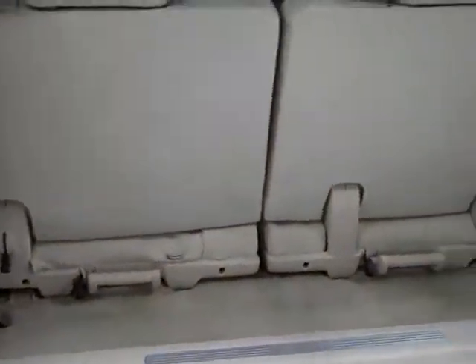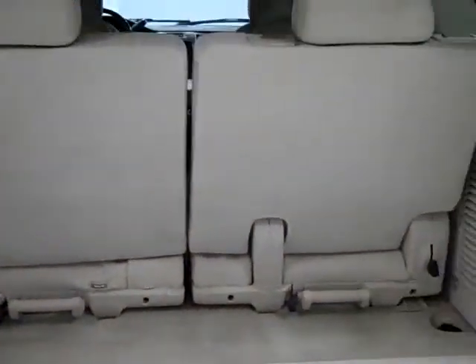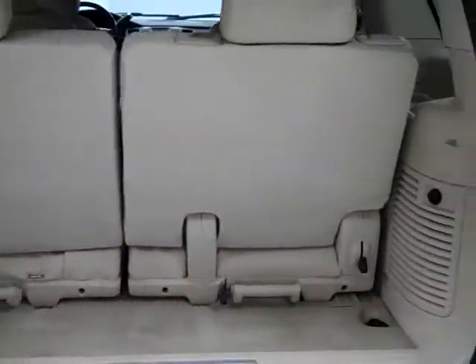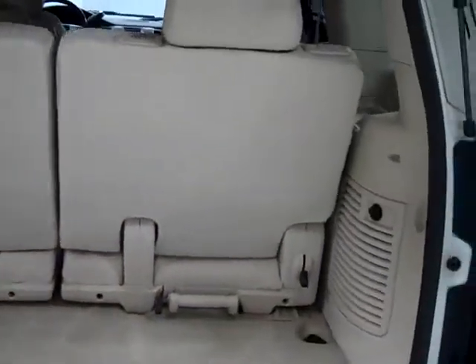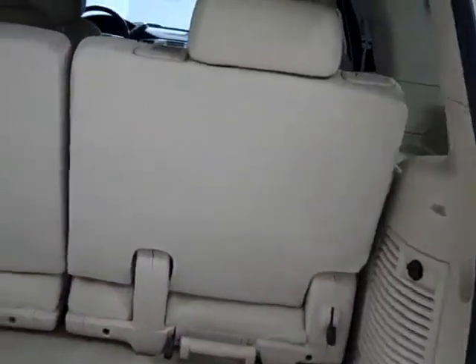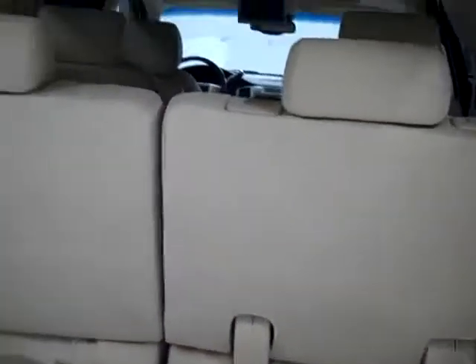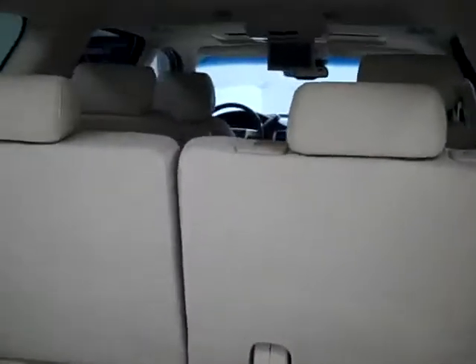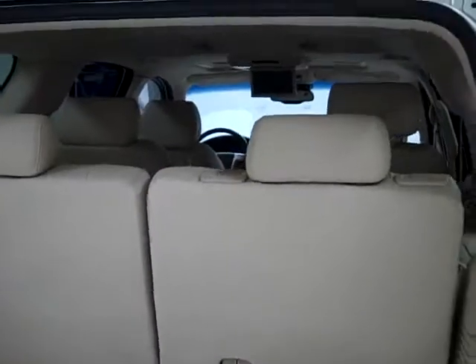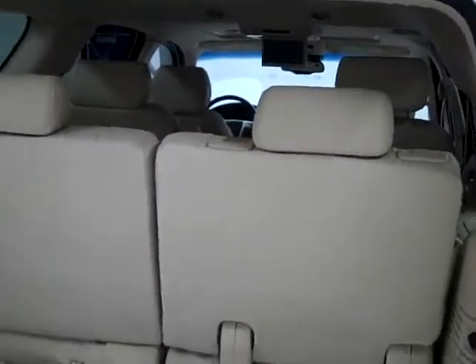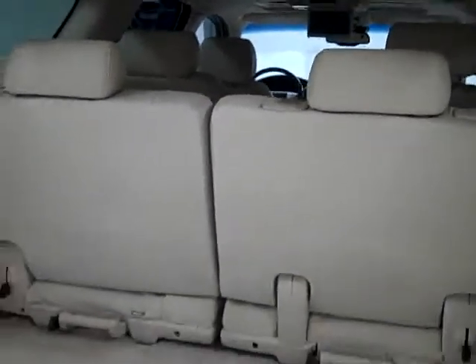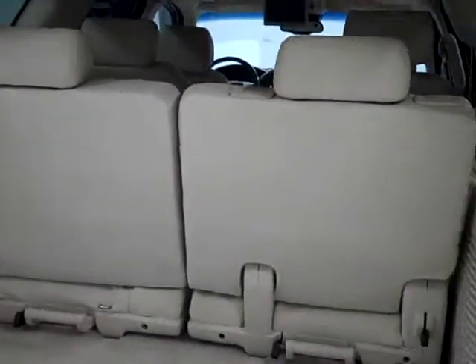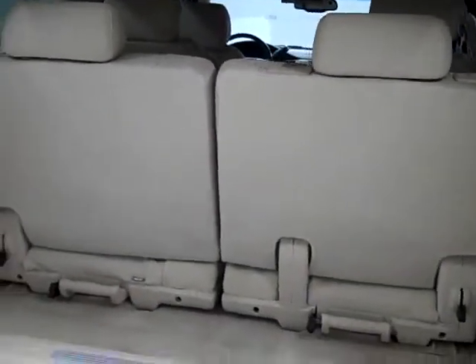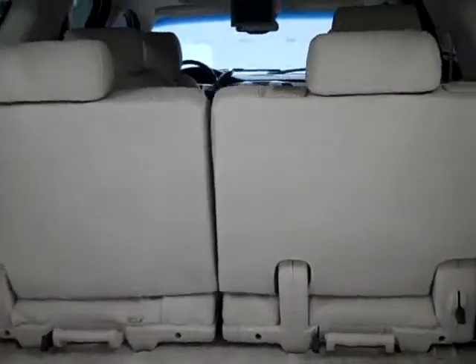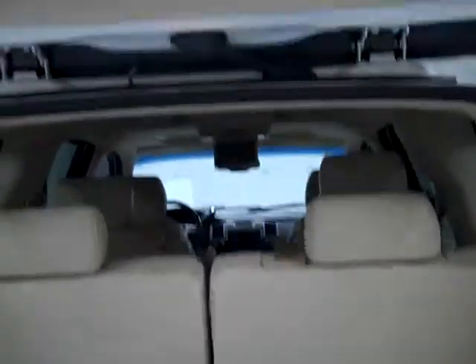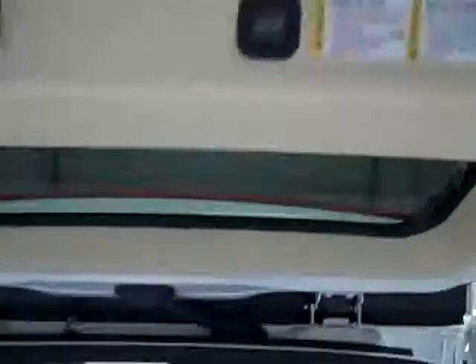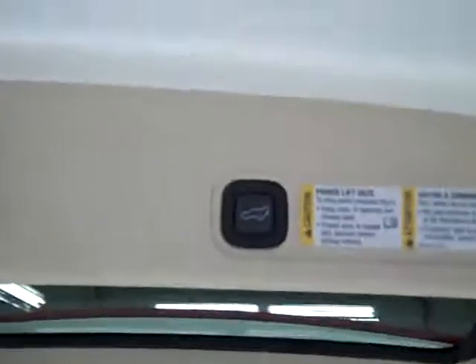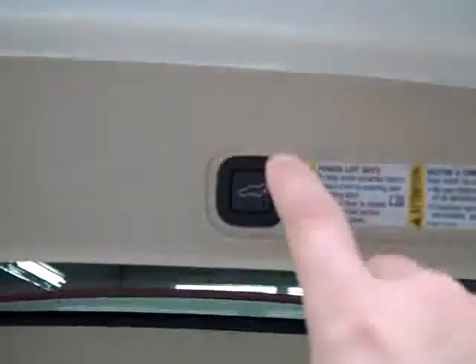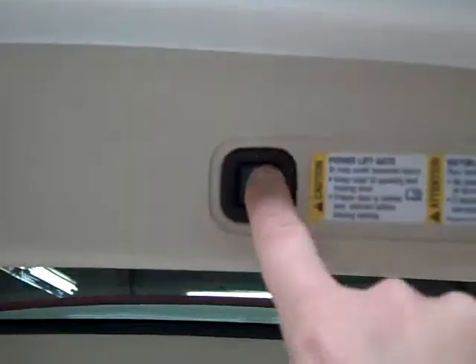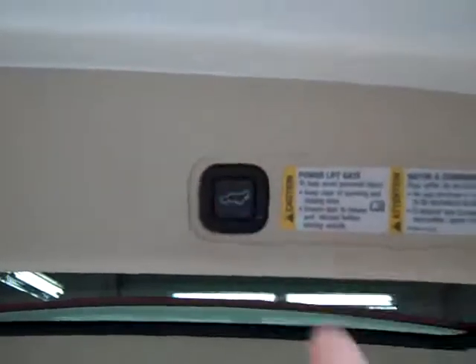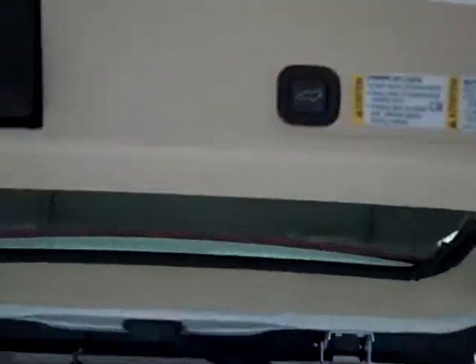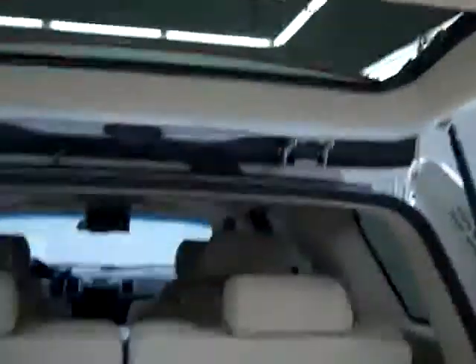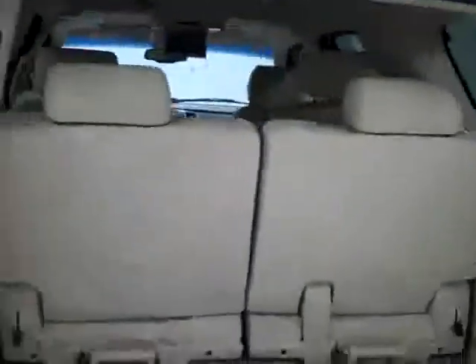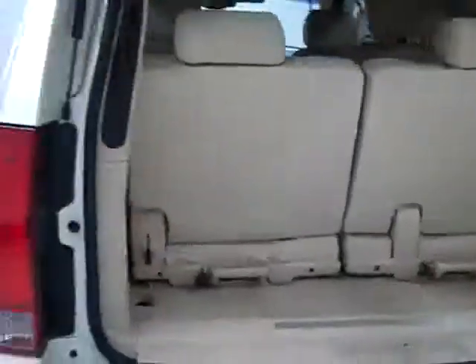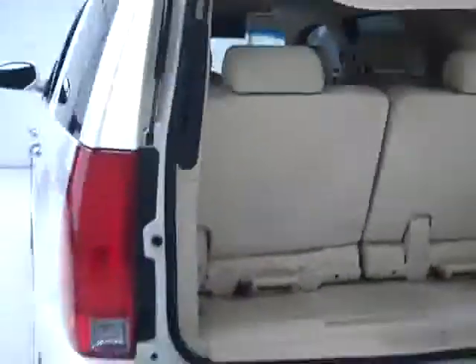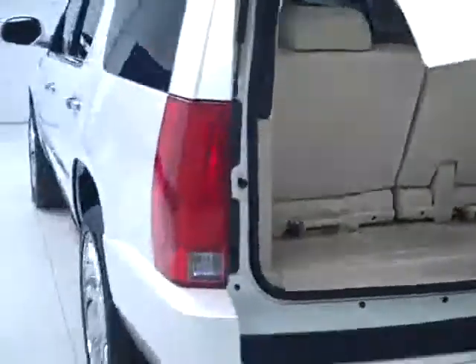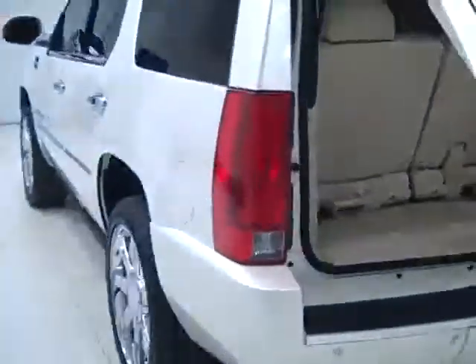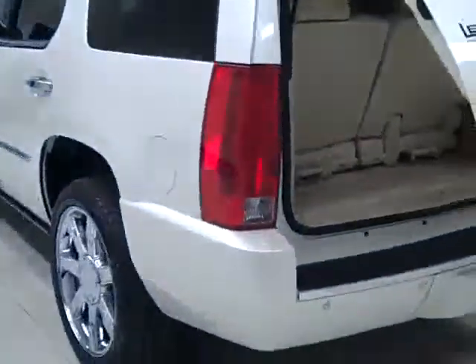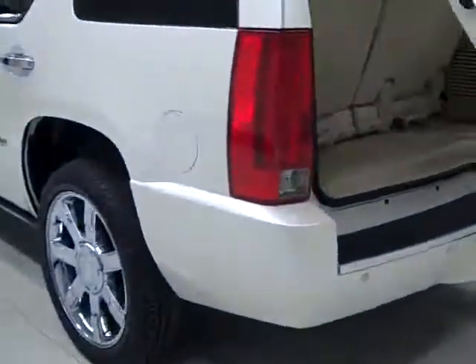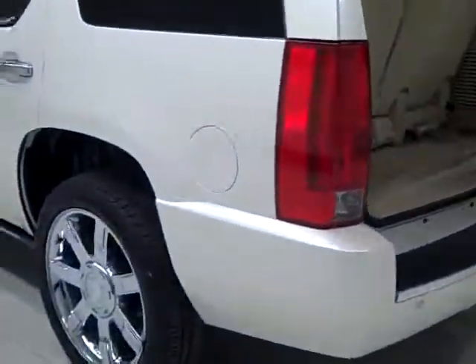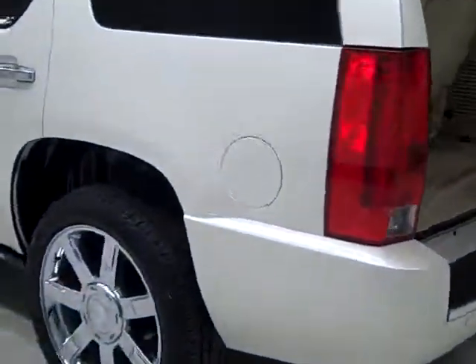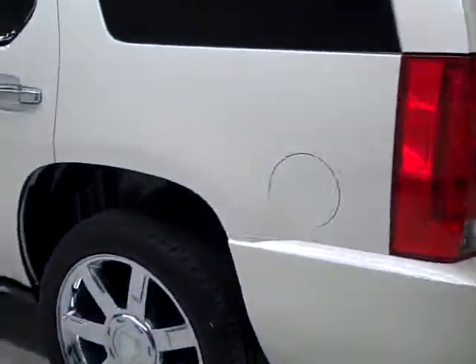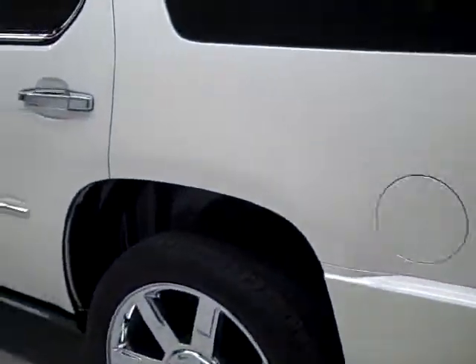The cargo area is nice and clean. This third row of seats comes out, and the front one either comes out or folds down for more space if you need it. Push button right there to close it up, or the one on the key fob does that too.